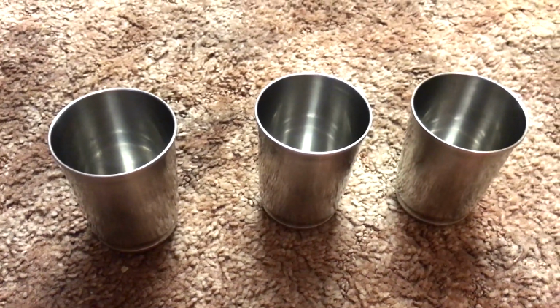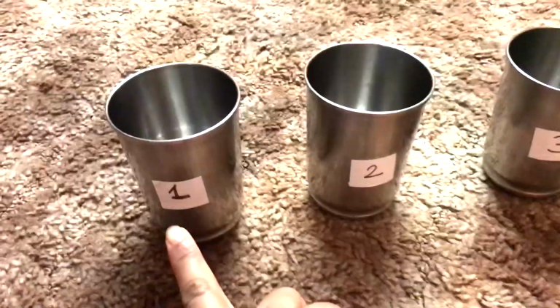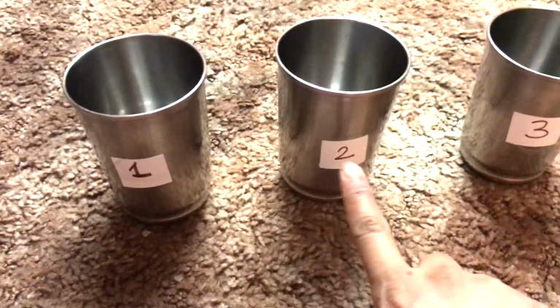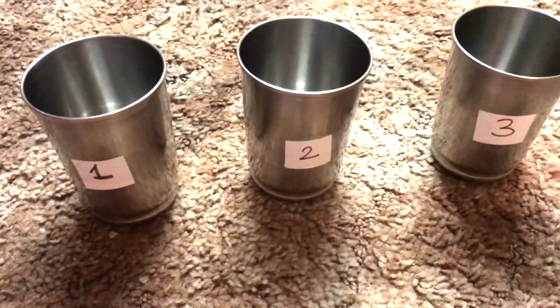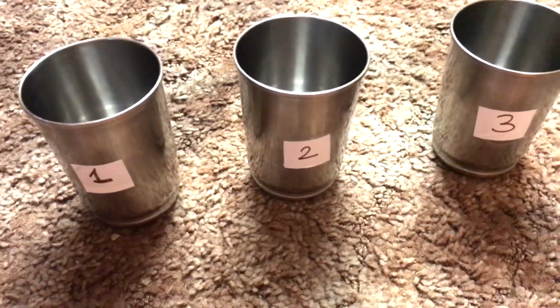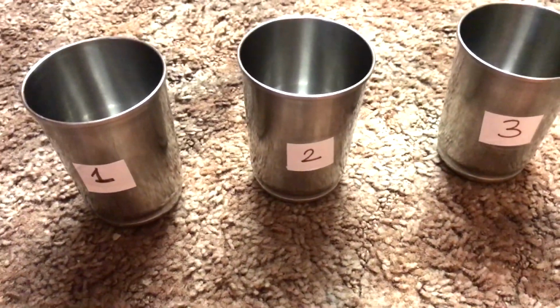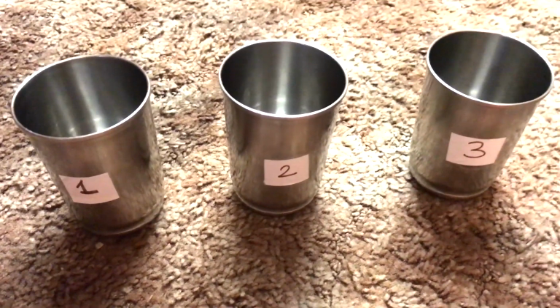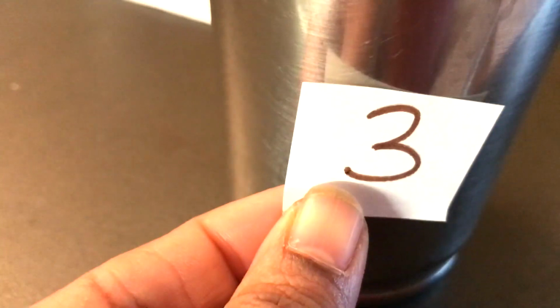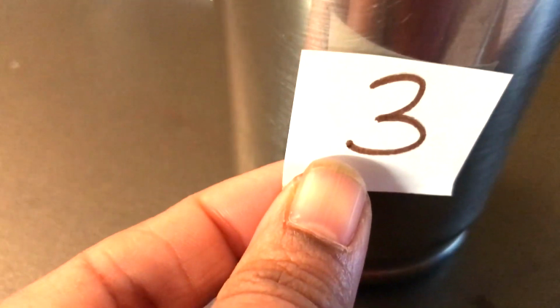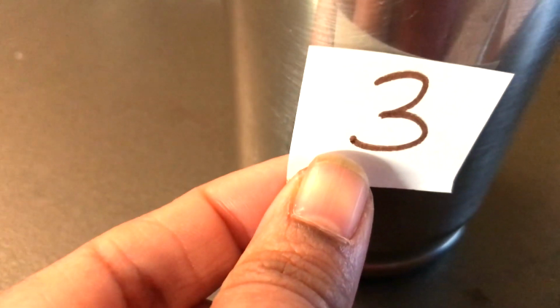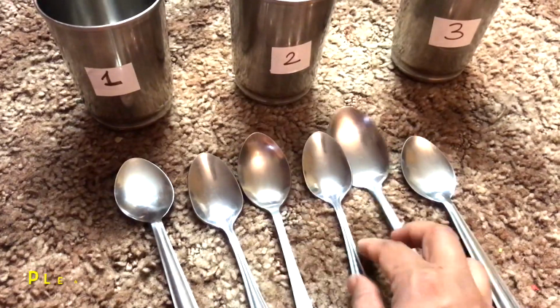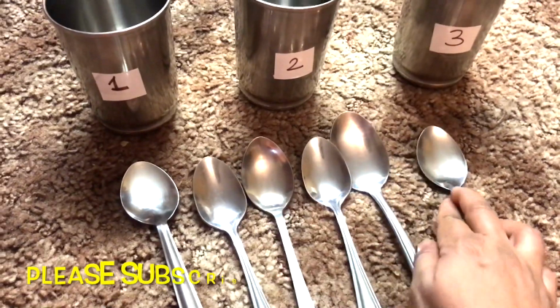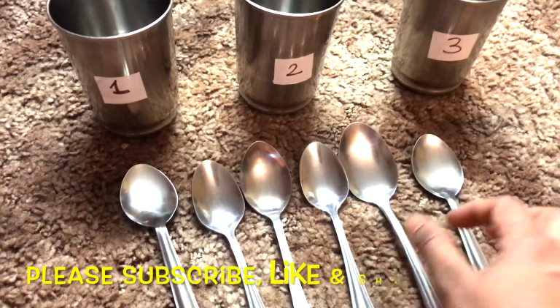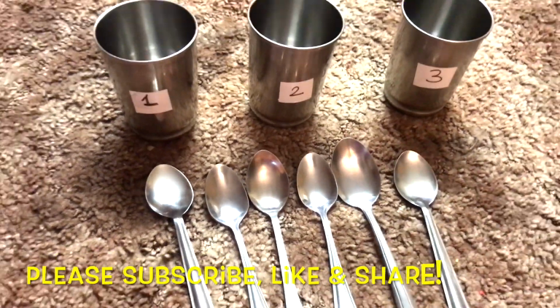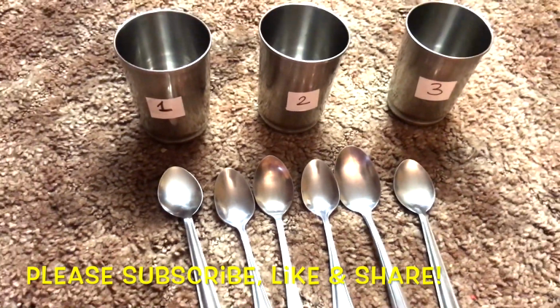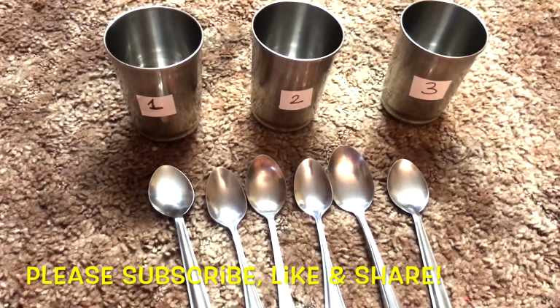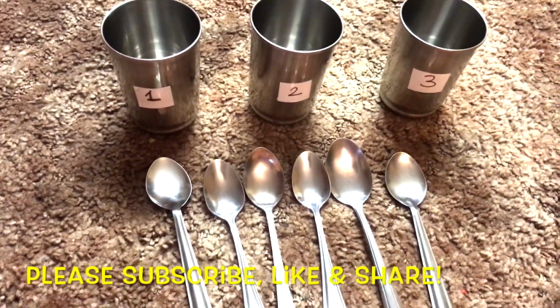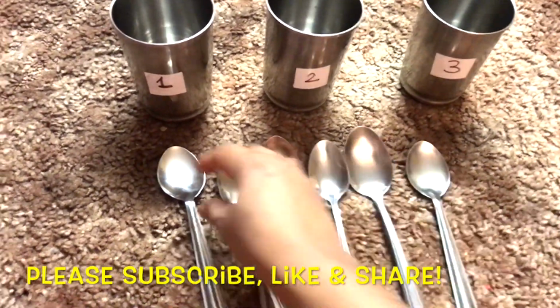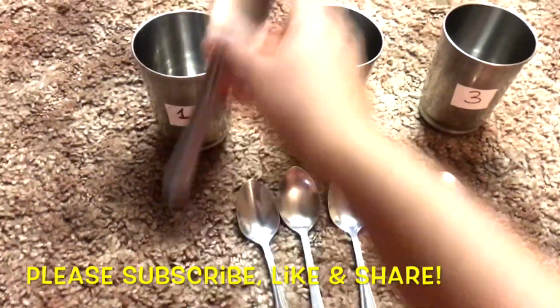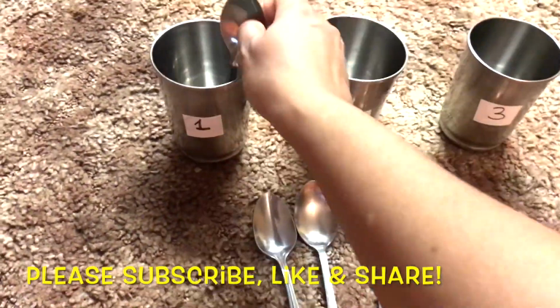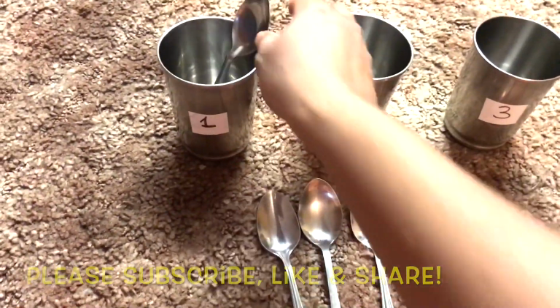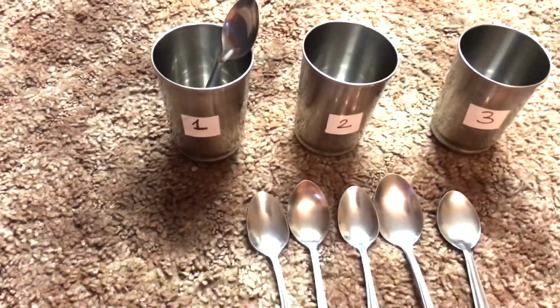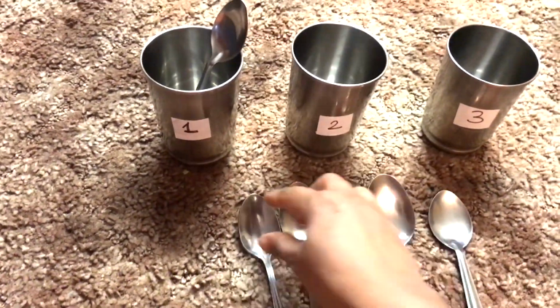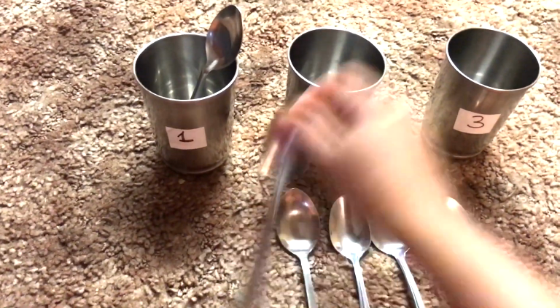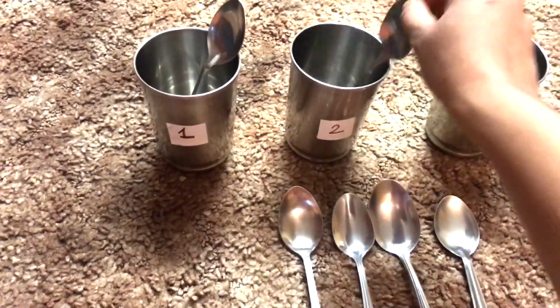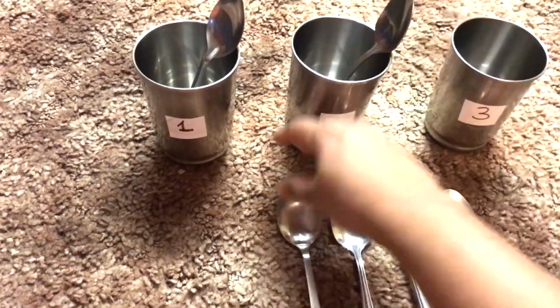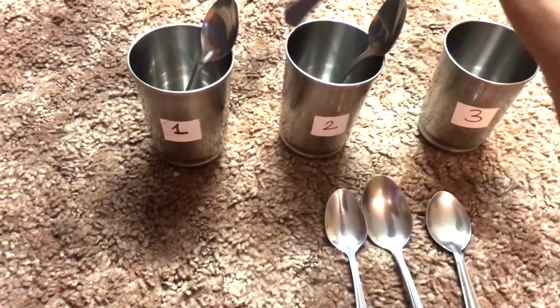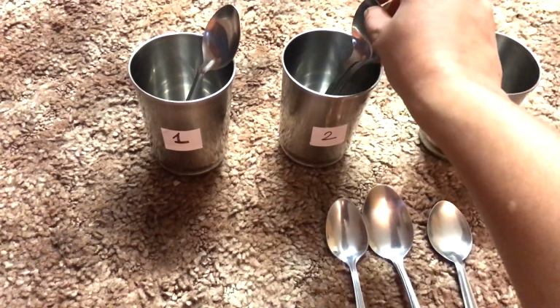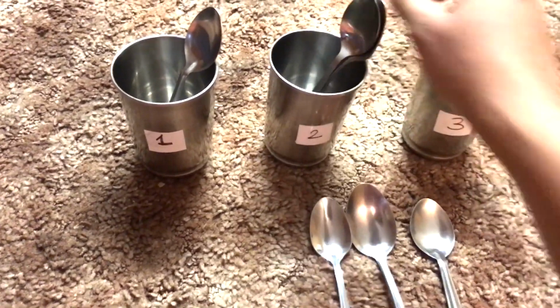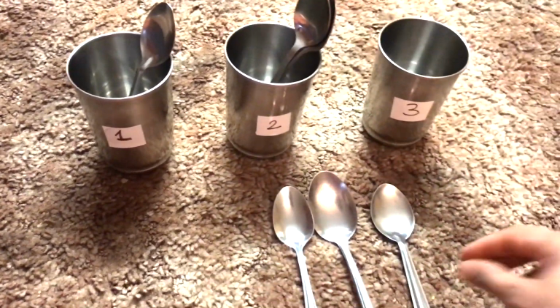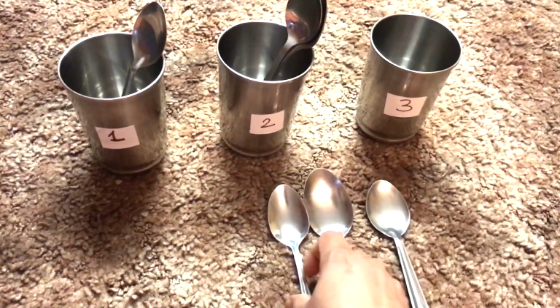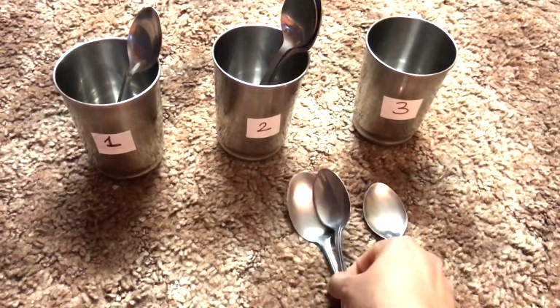Here I have used three cups and labeled them with numbers on them. I have also taken some spoons. While doing this activity, learners have to put the corresponding number of spoons into the corresponding cups.